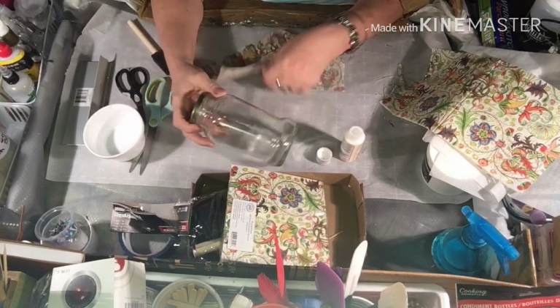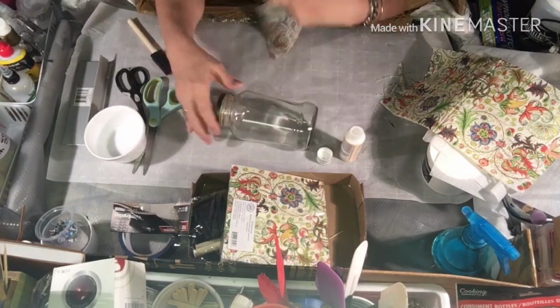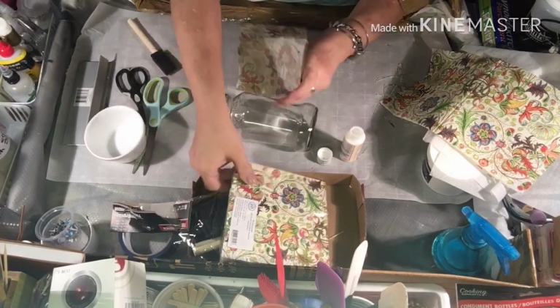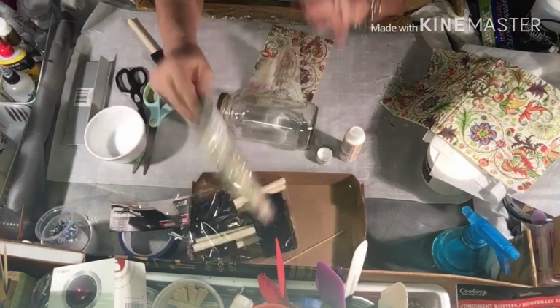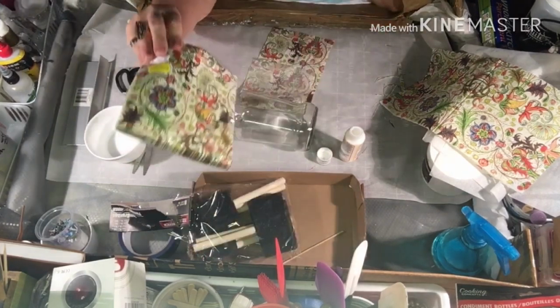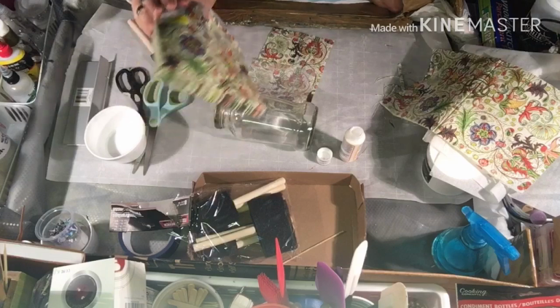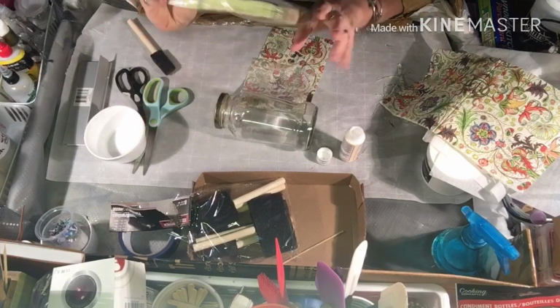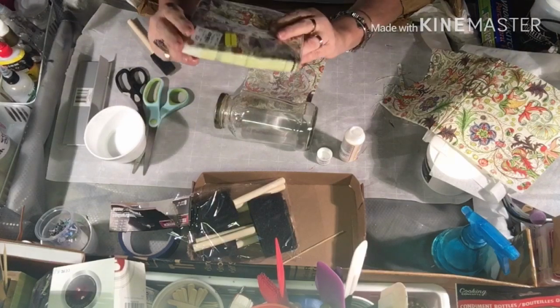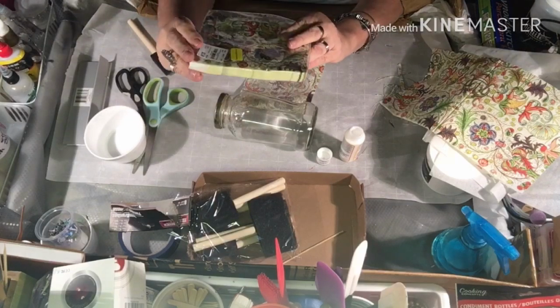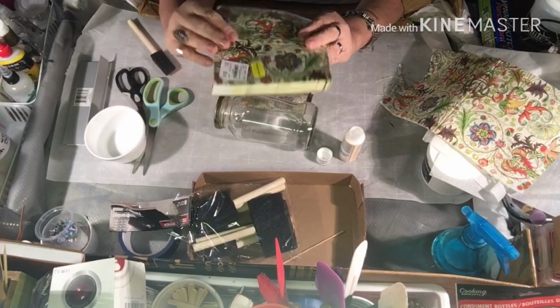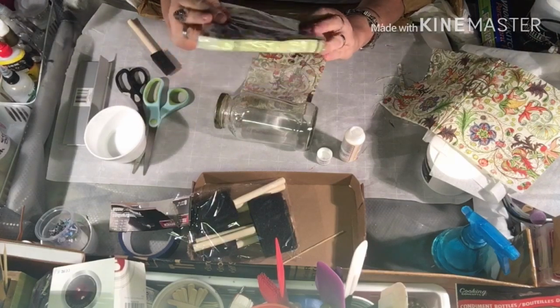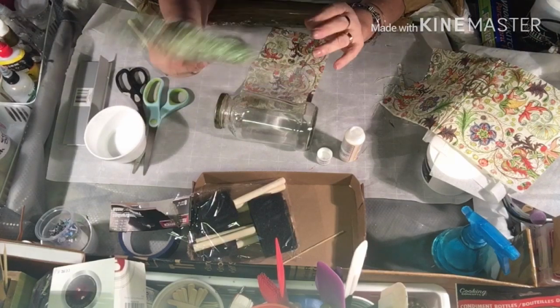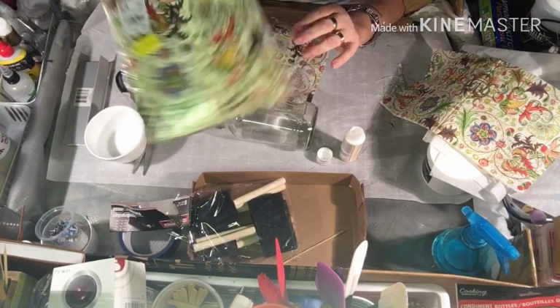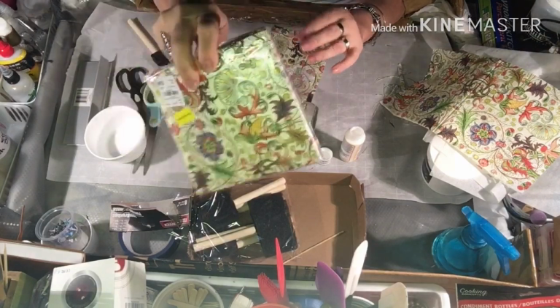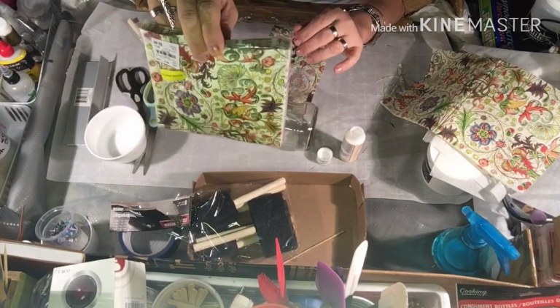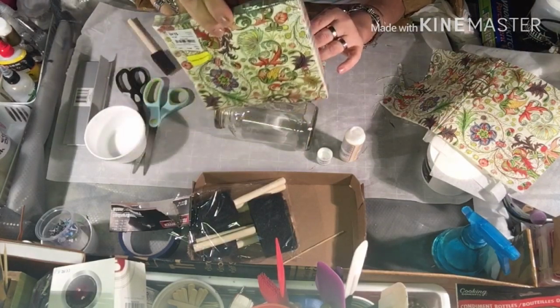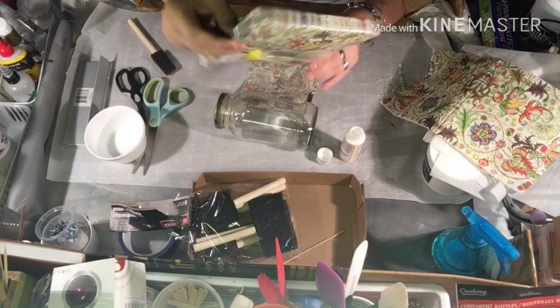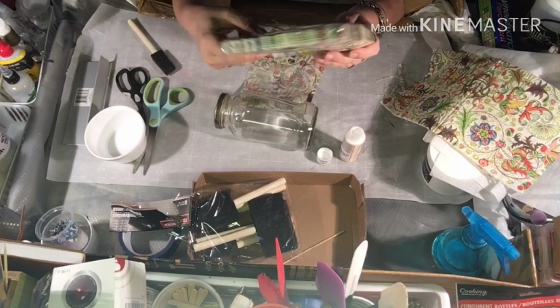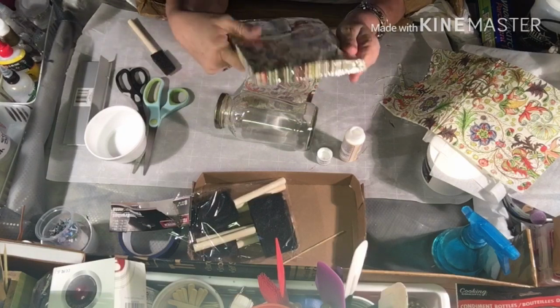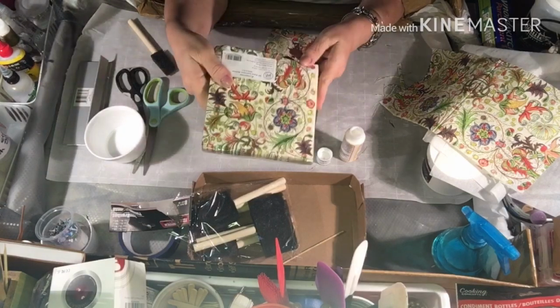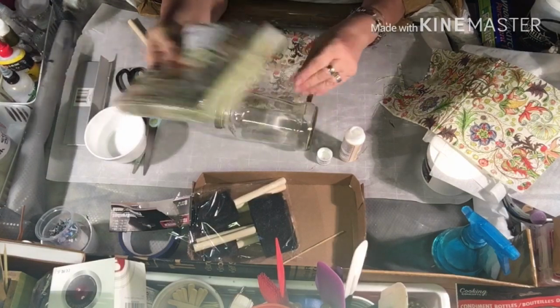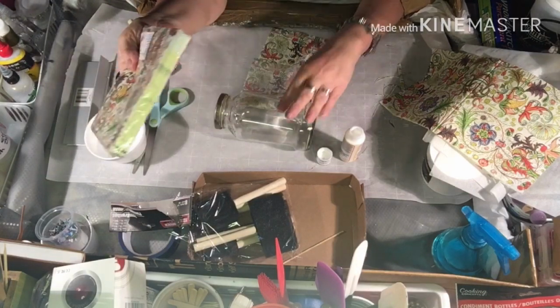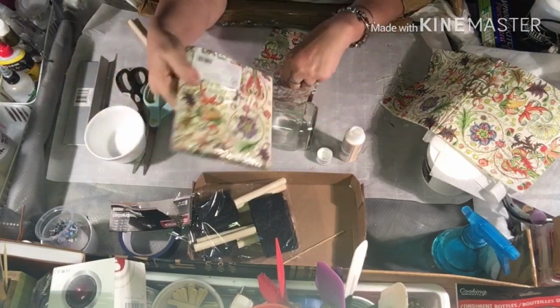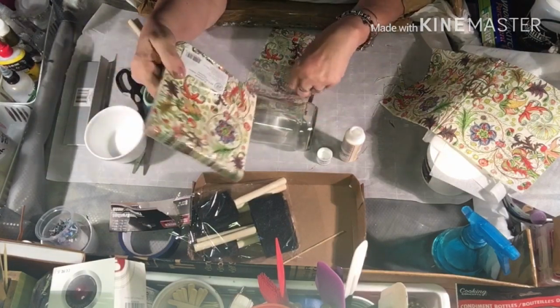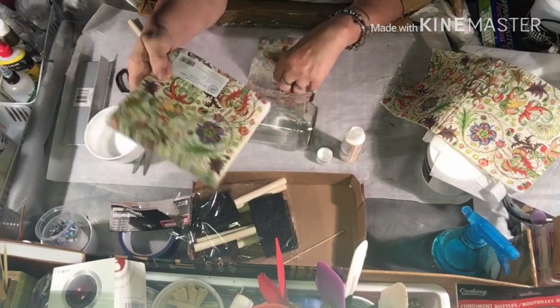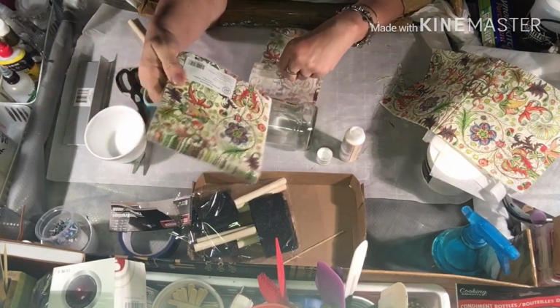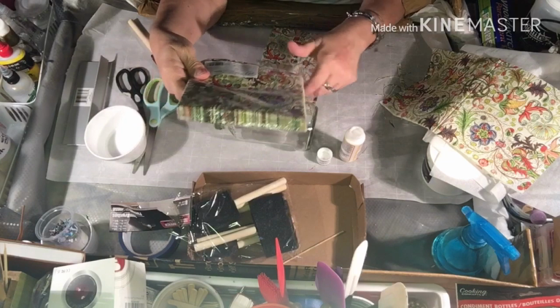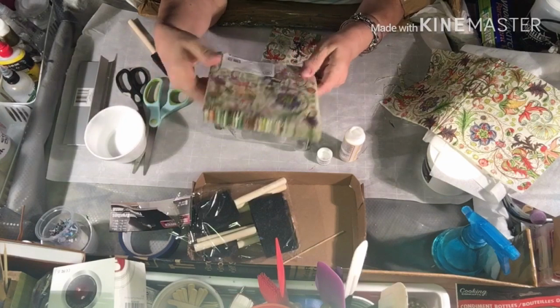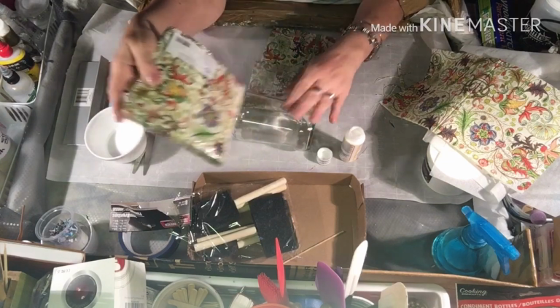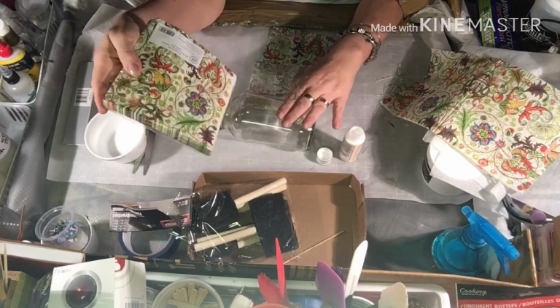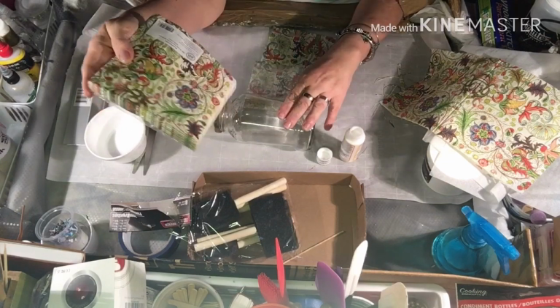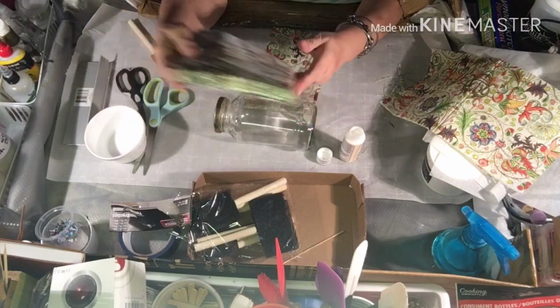What I've done is I bought these napkins Tuesday morning — they were on clearance. See there's a little yellow tag. I liked the pattern and I knew I wanted to start doing this, so I thought I'd do it on this Bortelli jar.